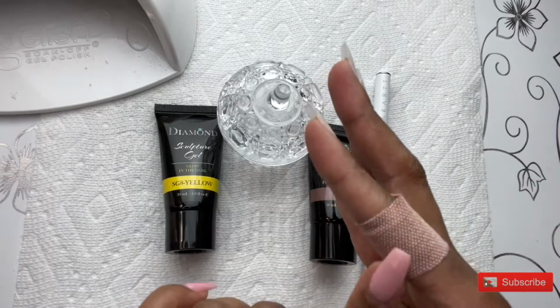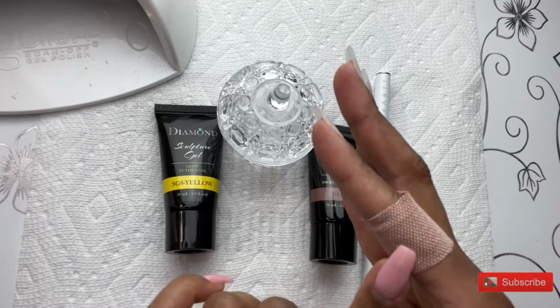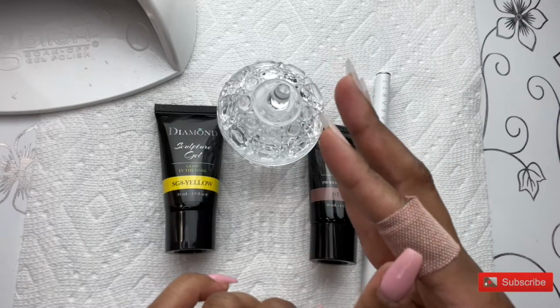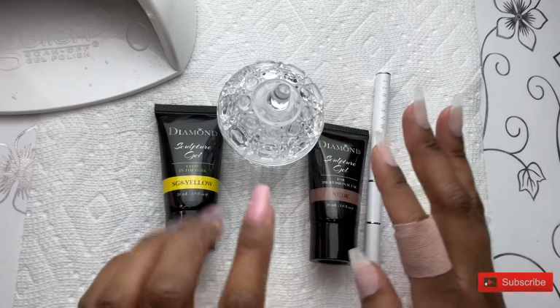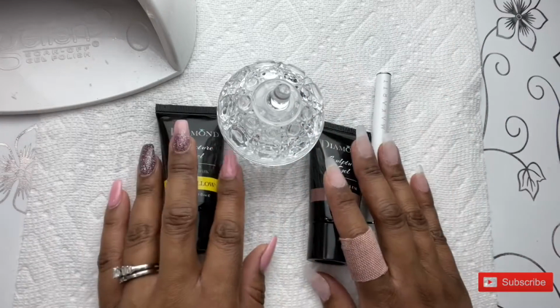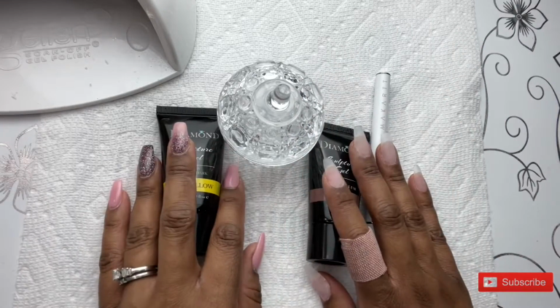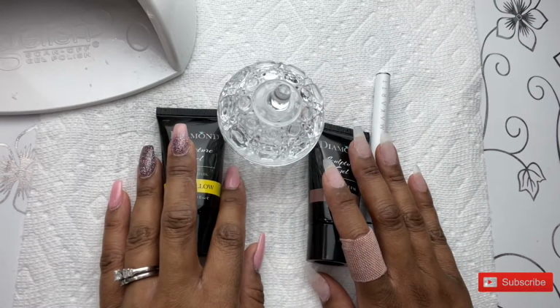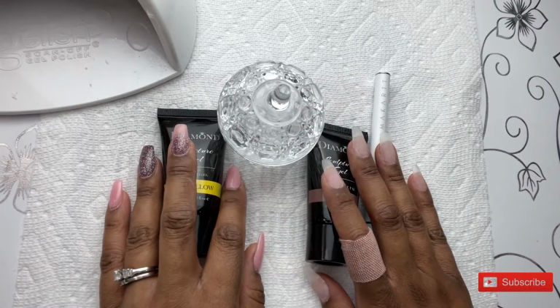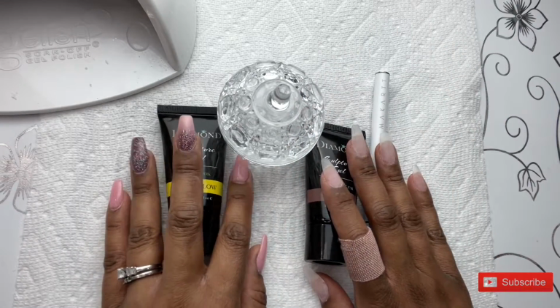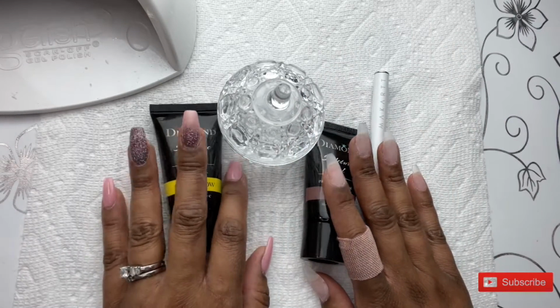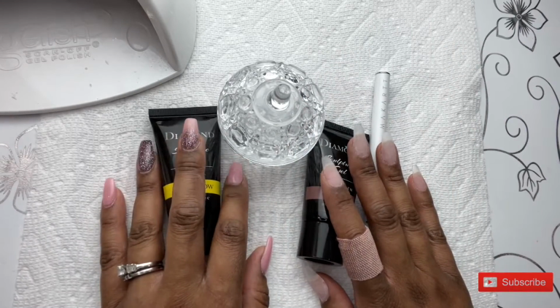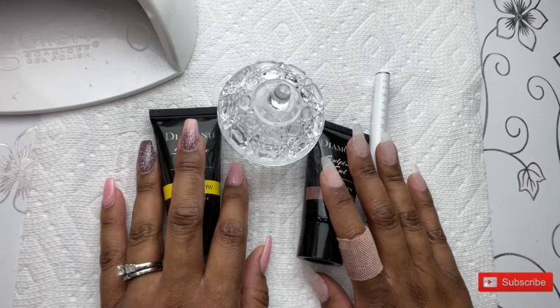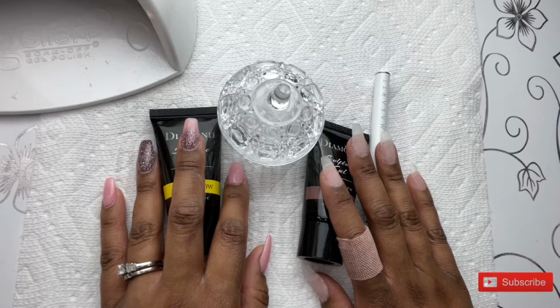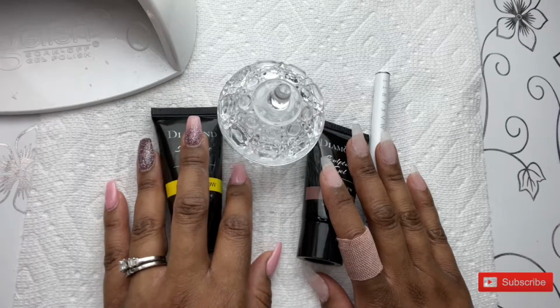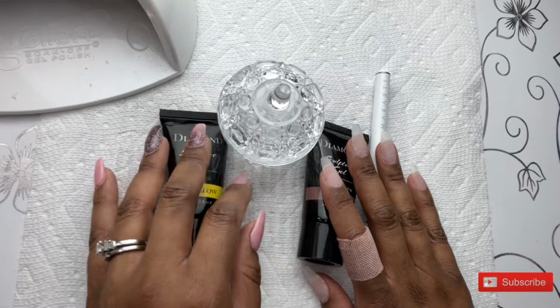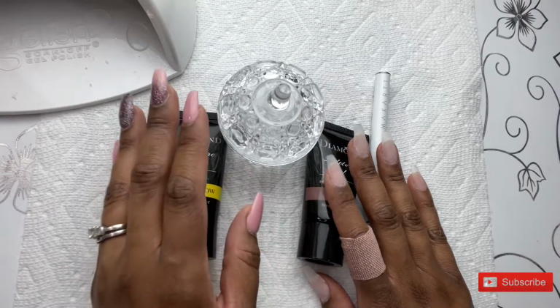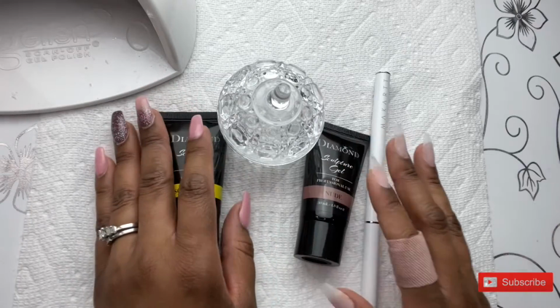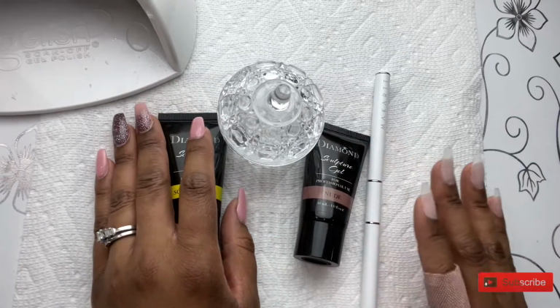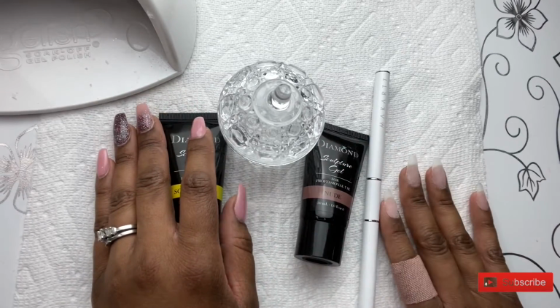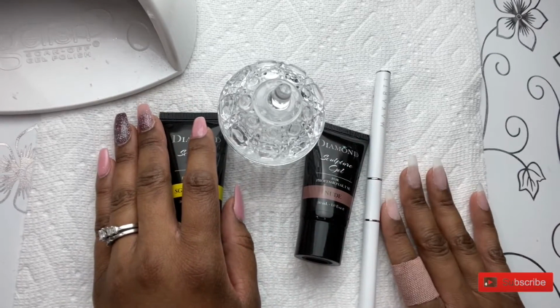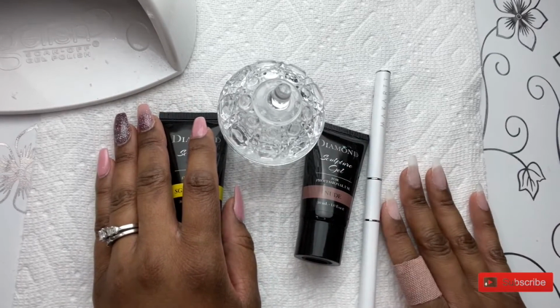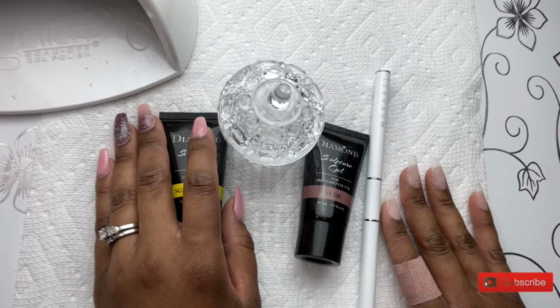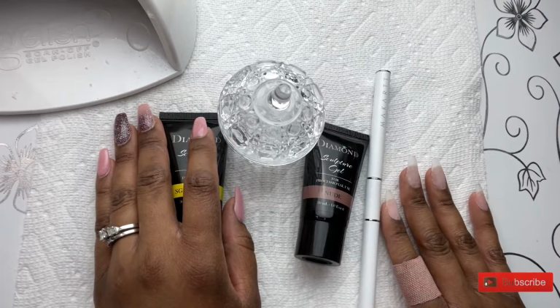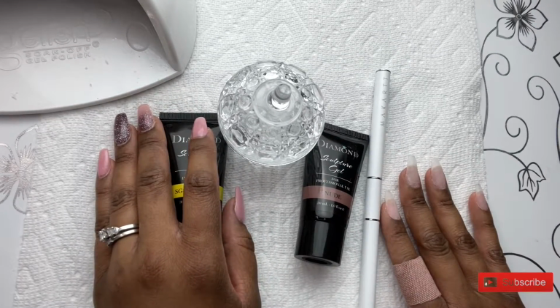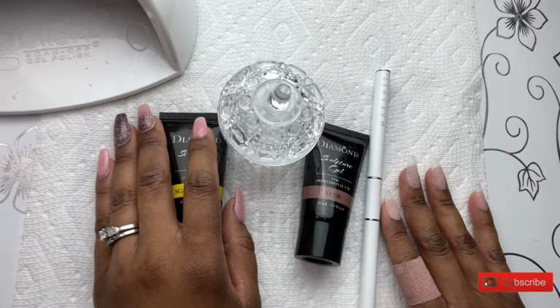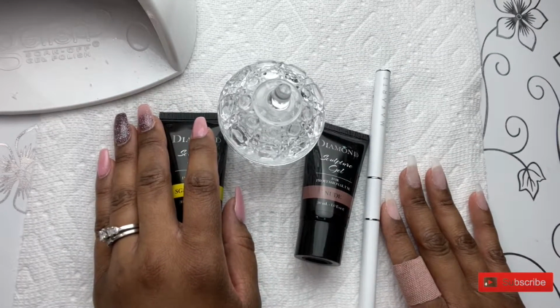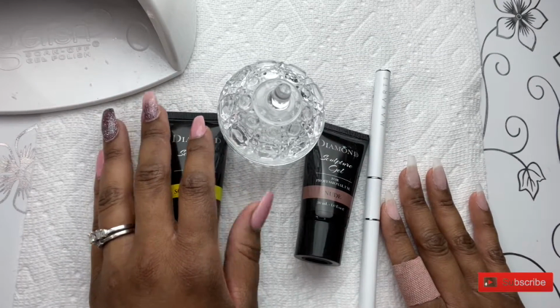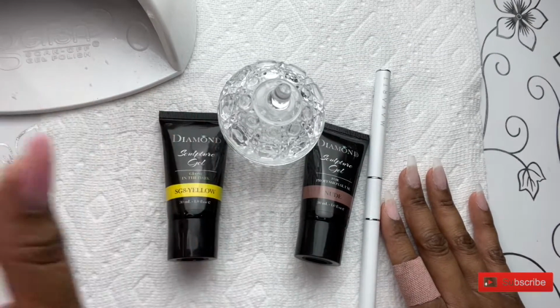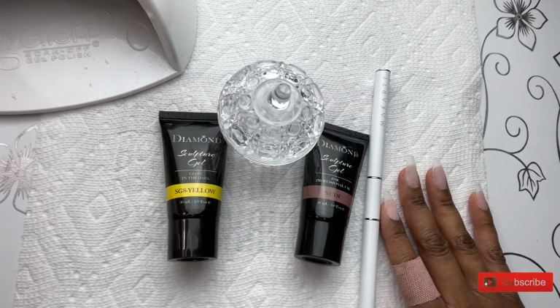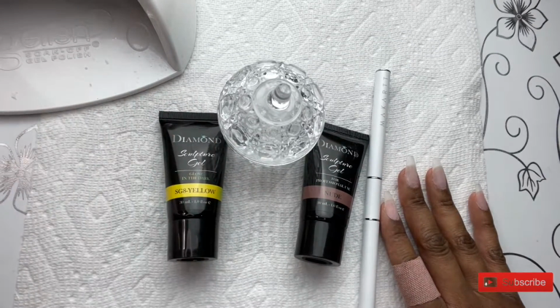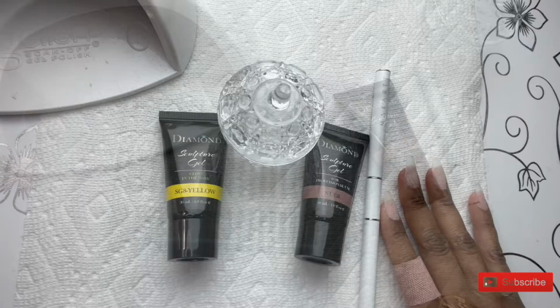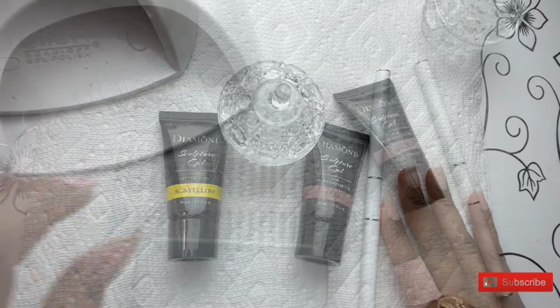As you can see, once again, for like the thousandth time, I have injured my finger, so we're going to pretend like that band-aid is not there. Let's go ahead and get started.